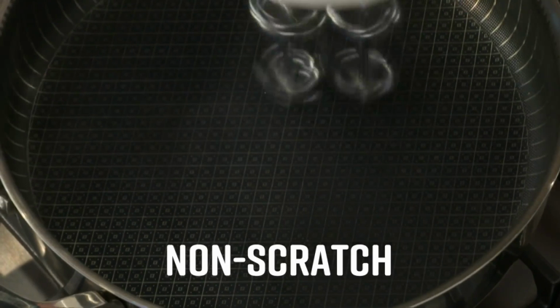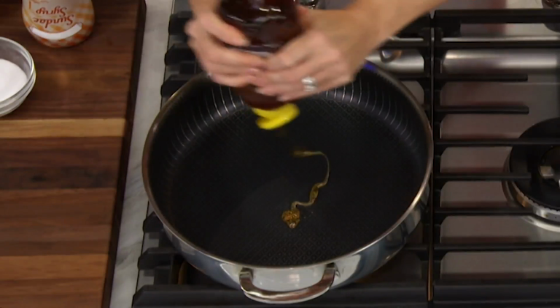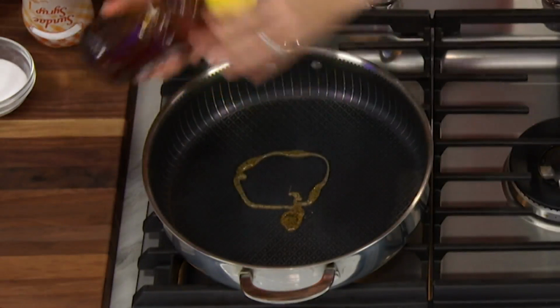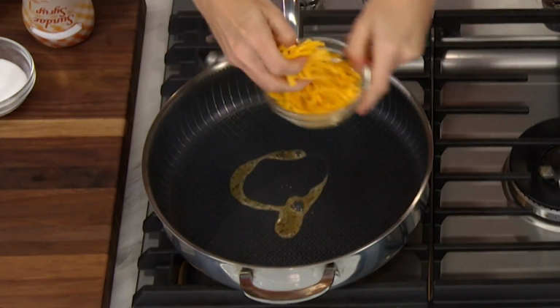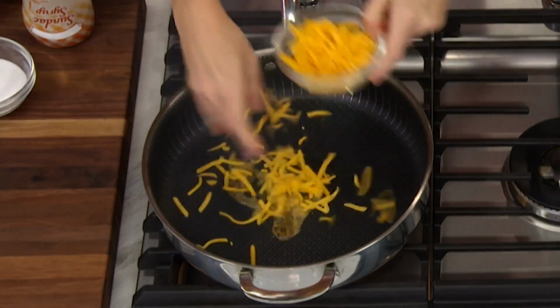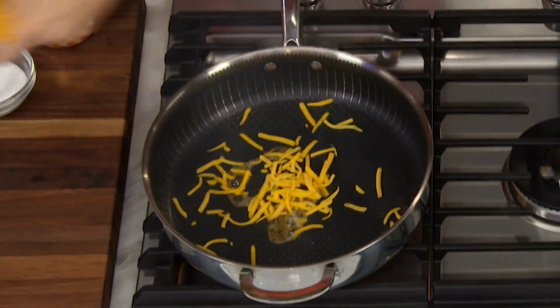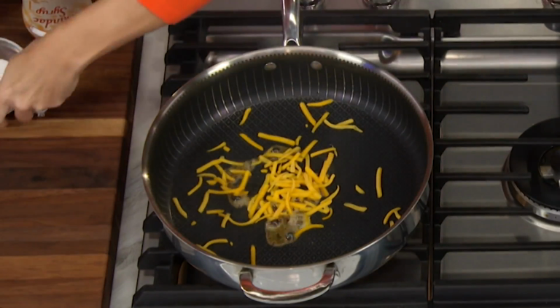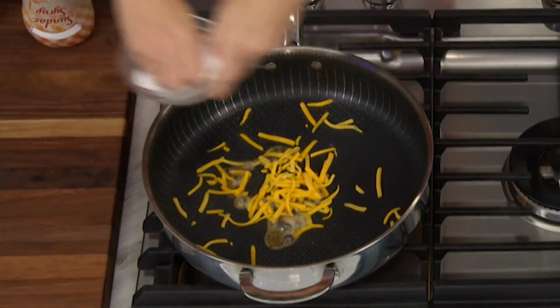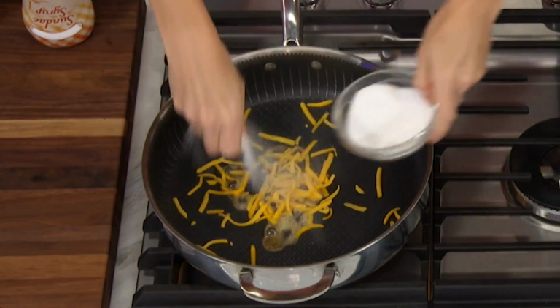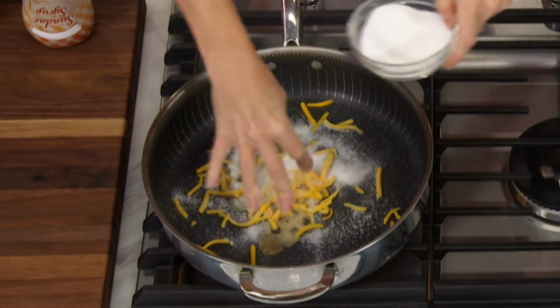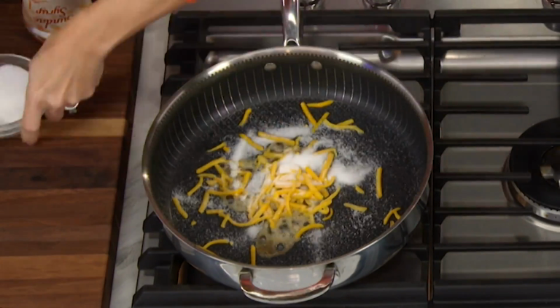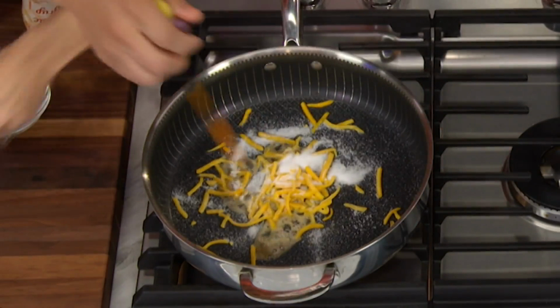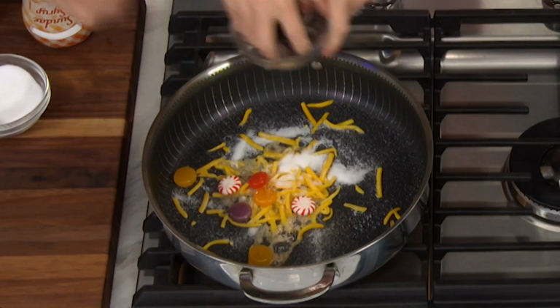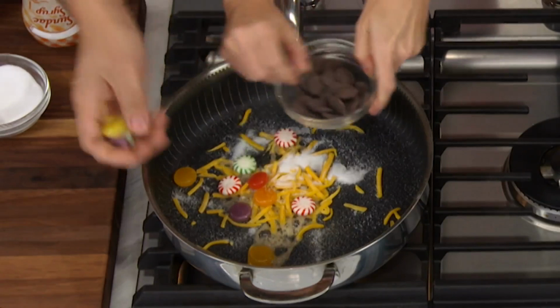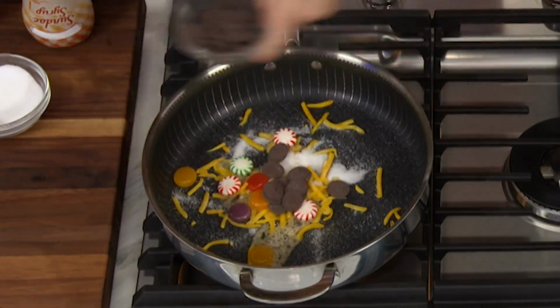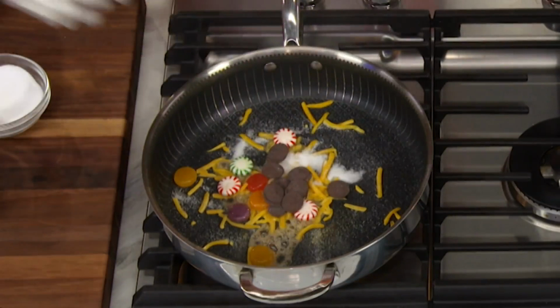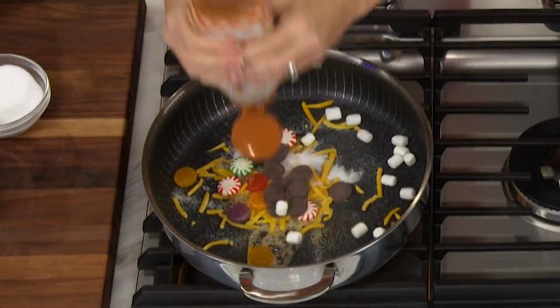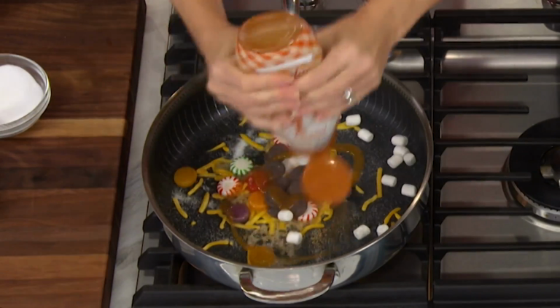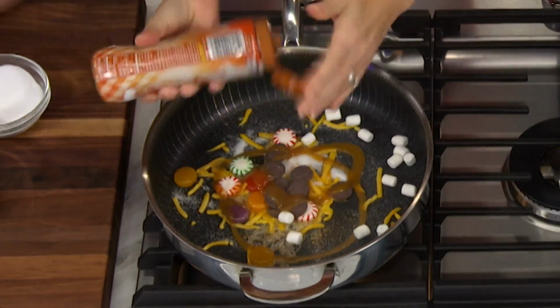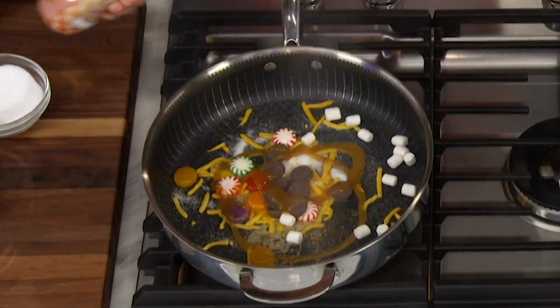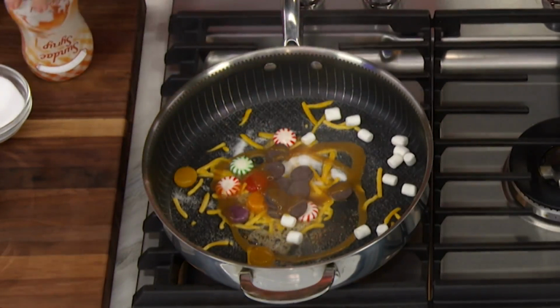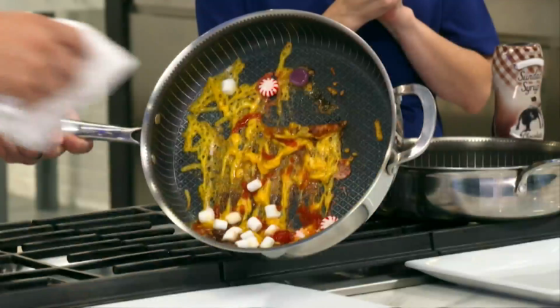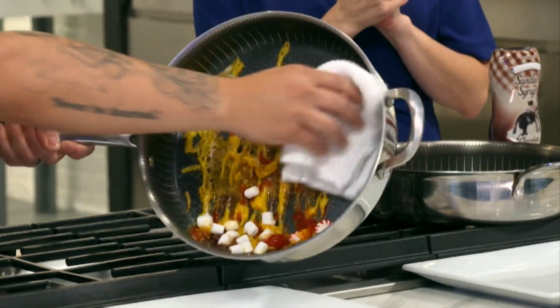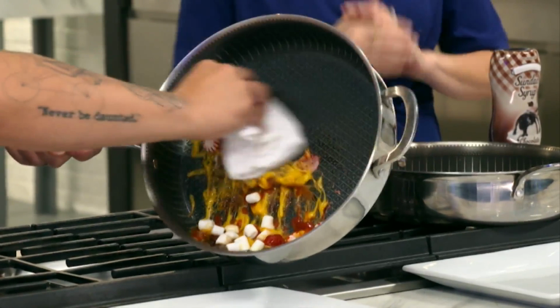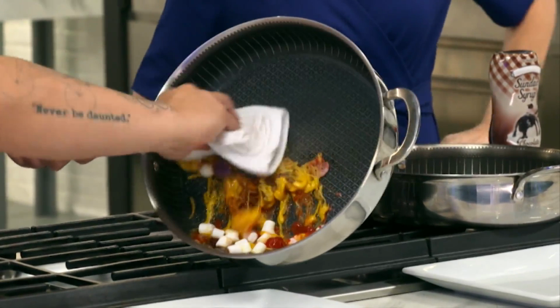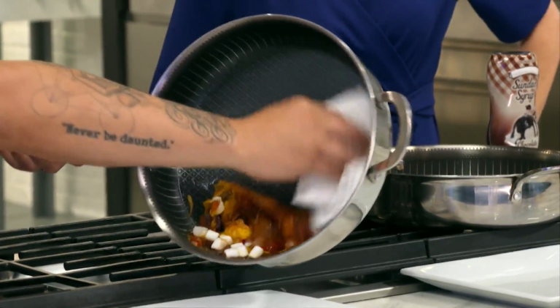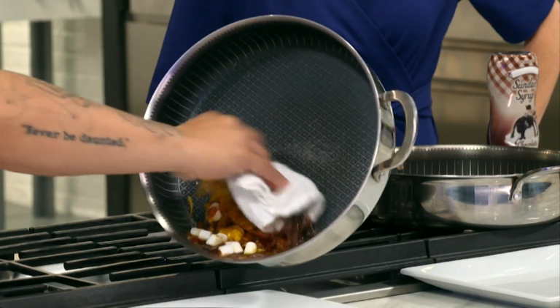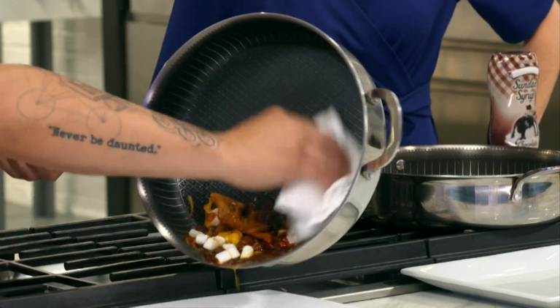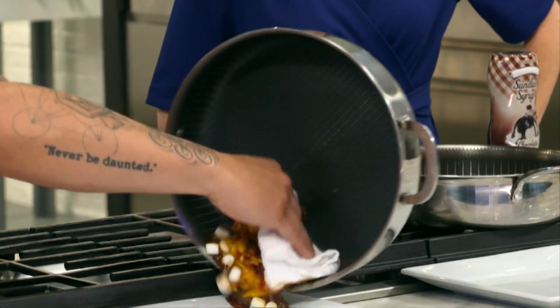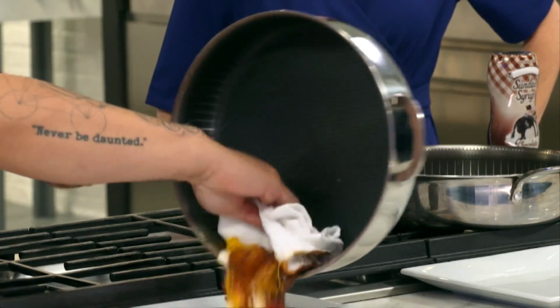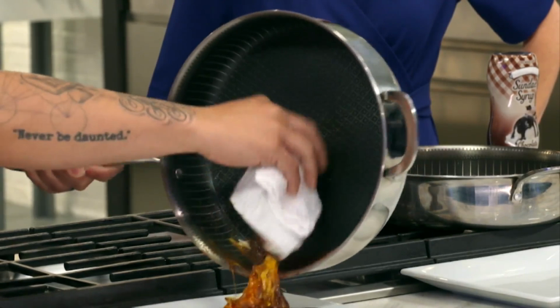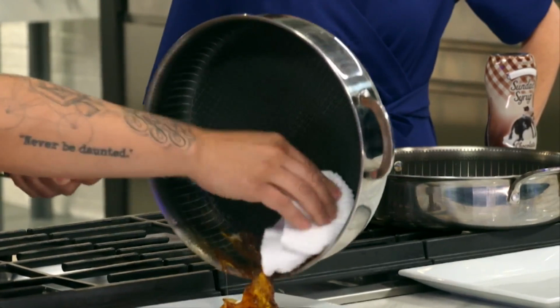We took the stickiest pan offenders and baked them onto Titan's surface: honey, cheese, sugar, hard candy, chocolate, marshmallows, even caramel sauce. This would ruin most pans, but the new non-stick surface repels even the stickiest messes.